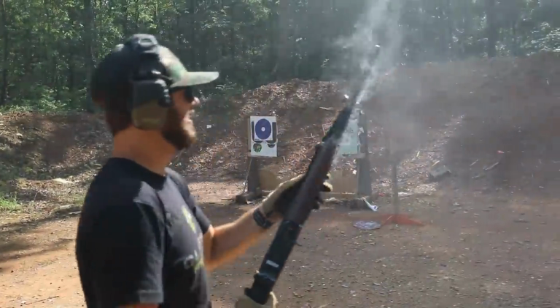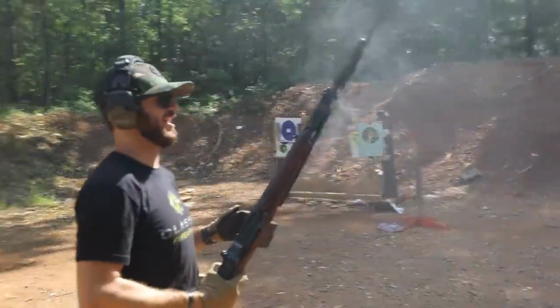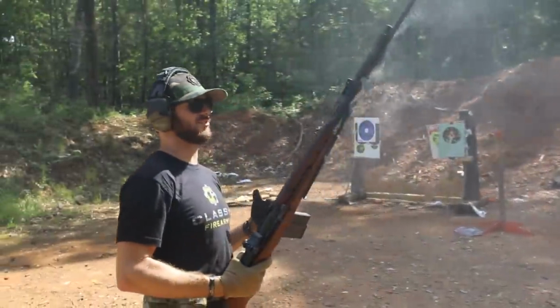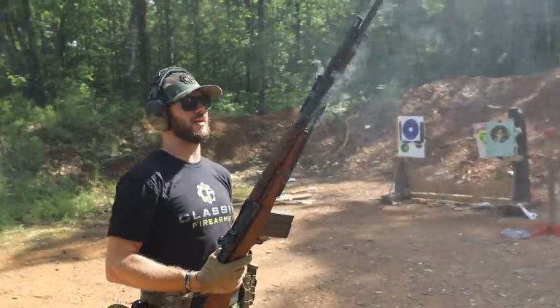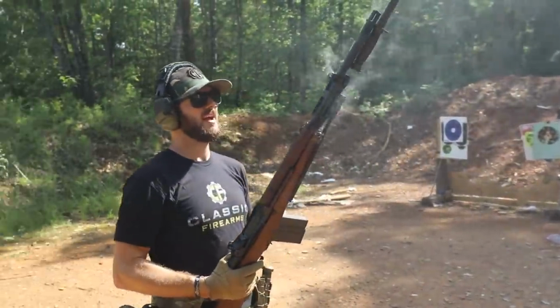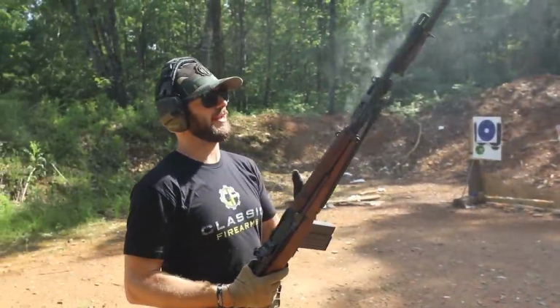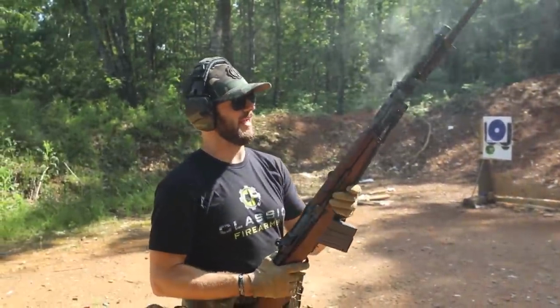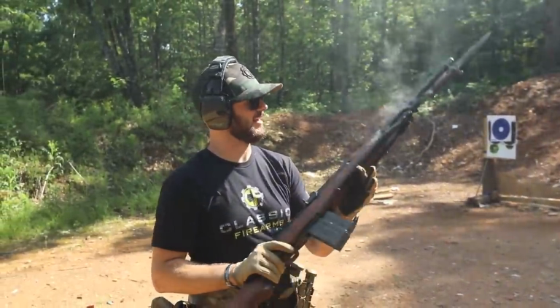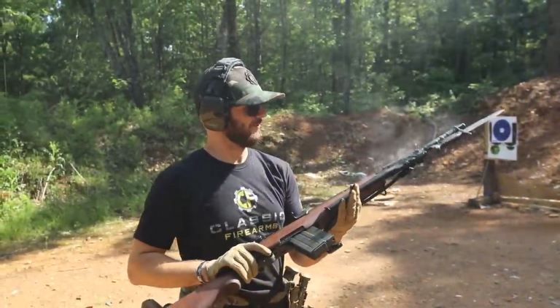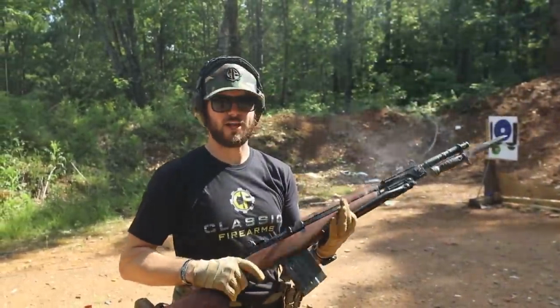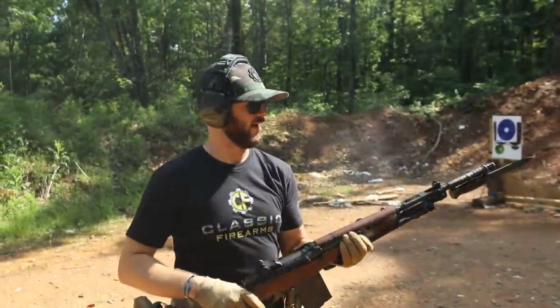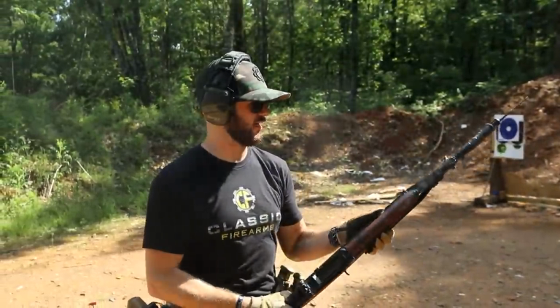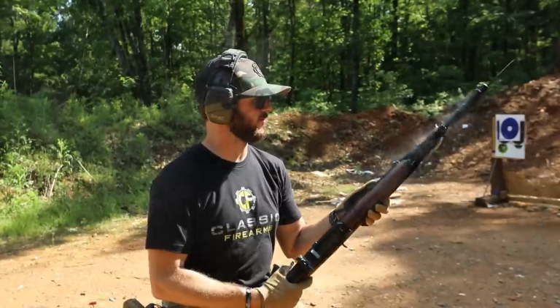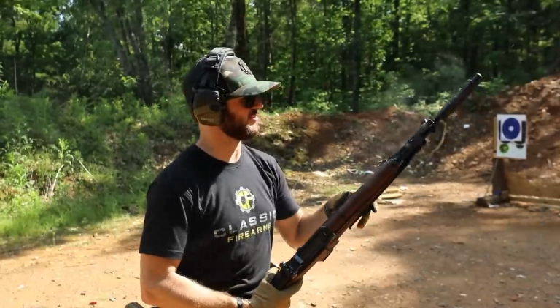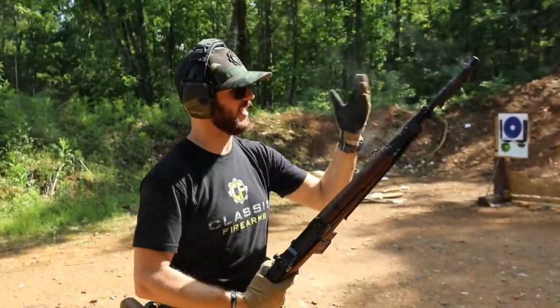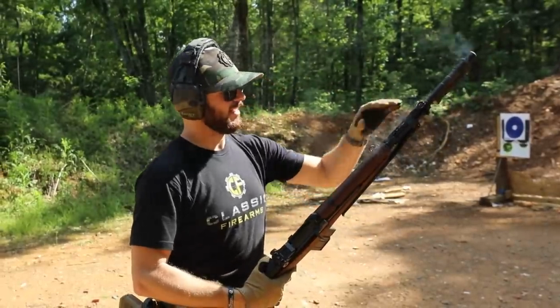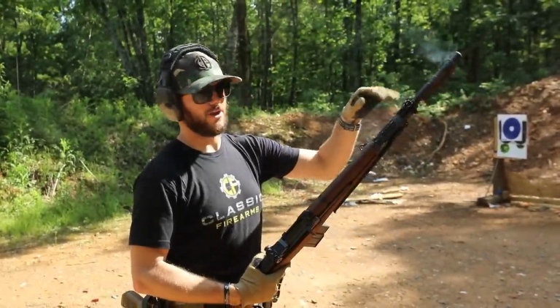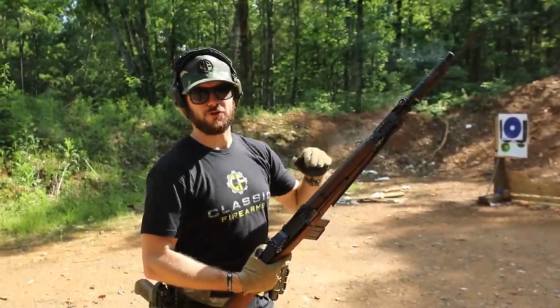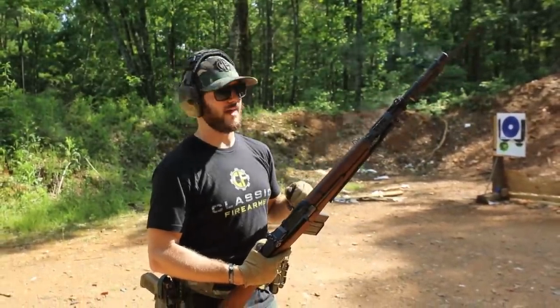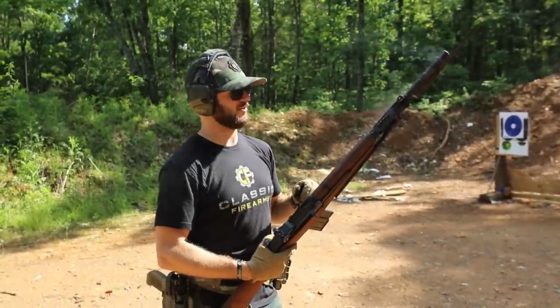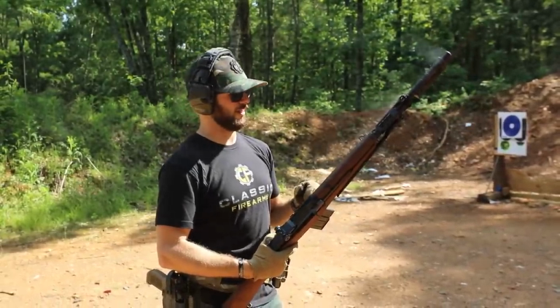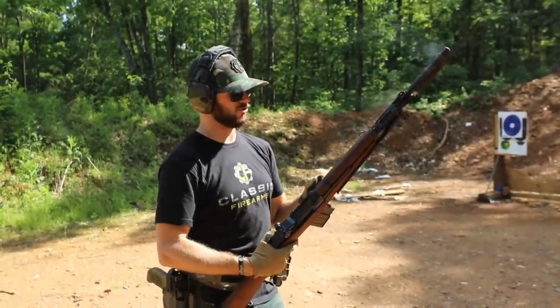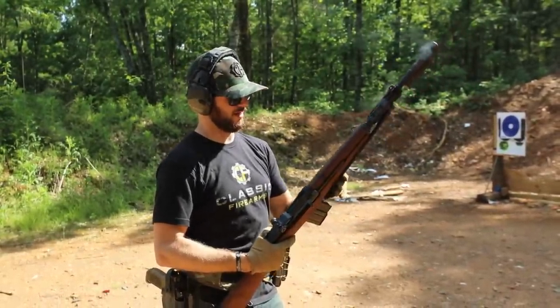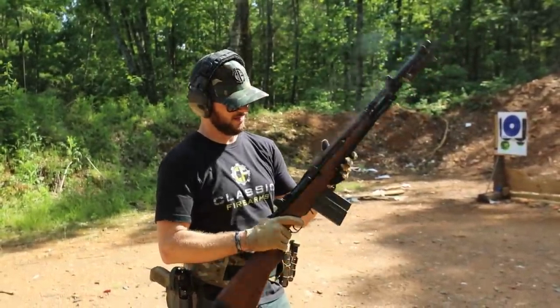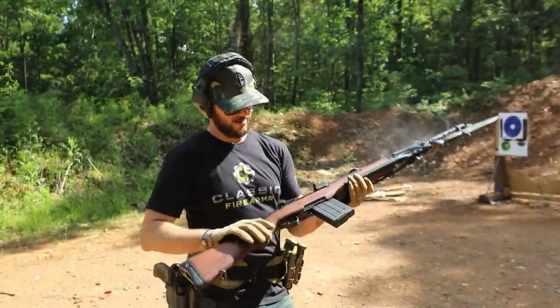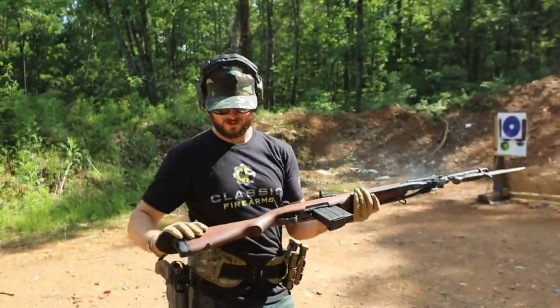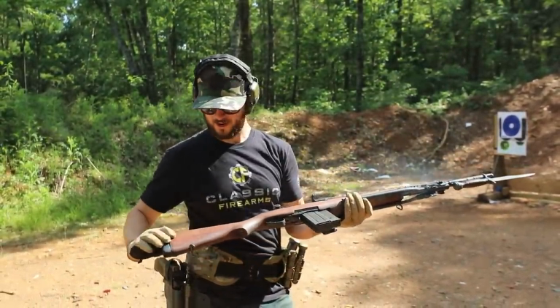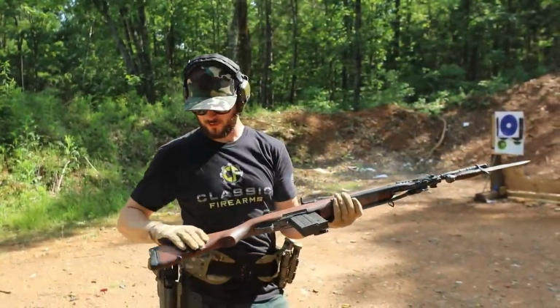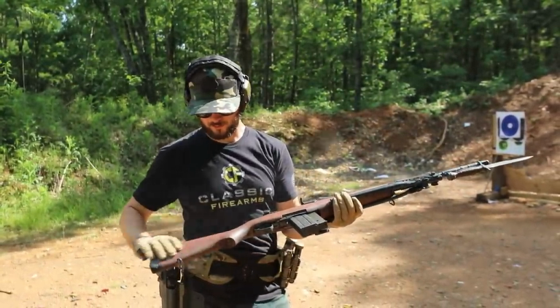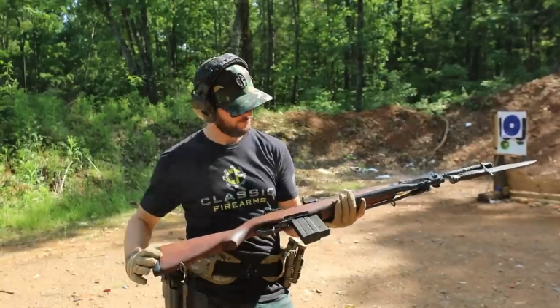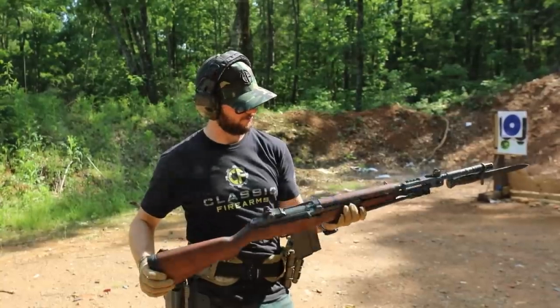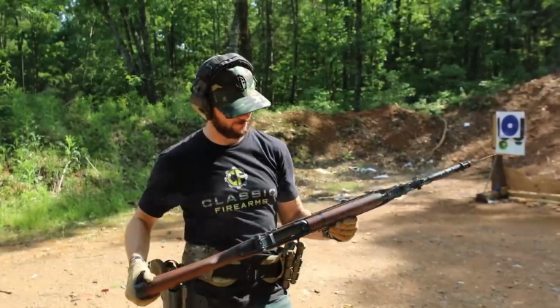Getting nice and smoky — breaking it in fresh out of the box from James River, guys. It's just burning off a little bit of that excess oil that it comes shipped in, and it is a beautiful, beautiful rifle.